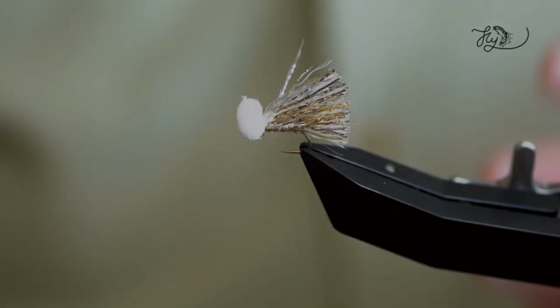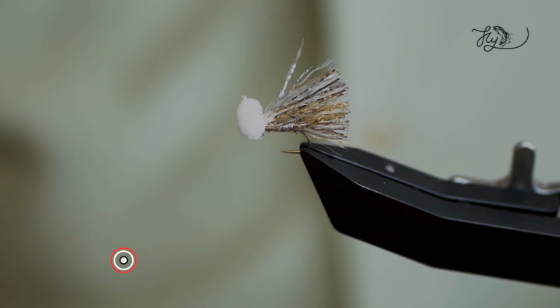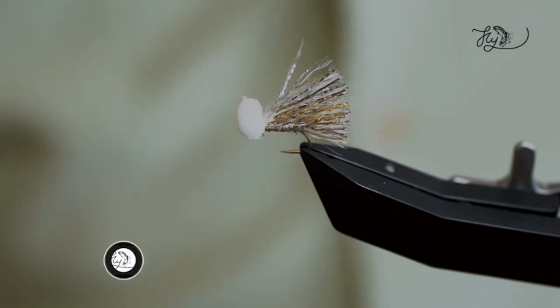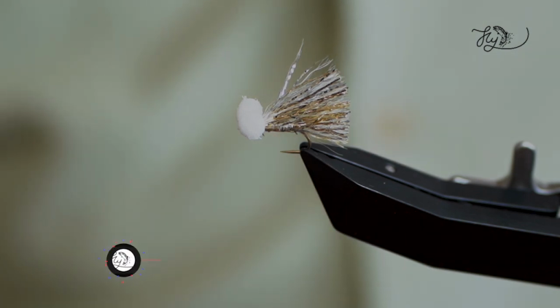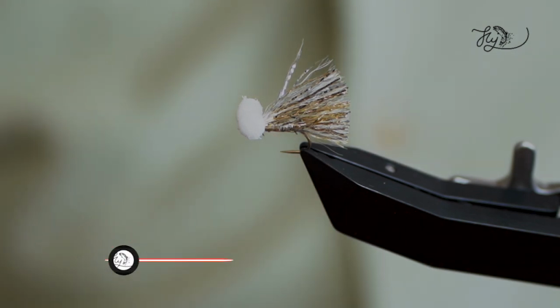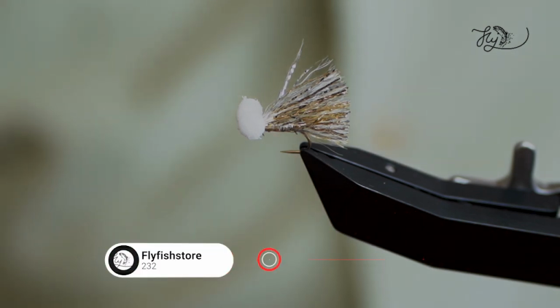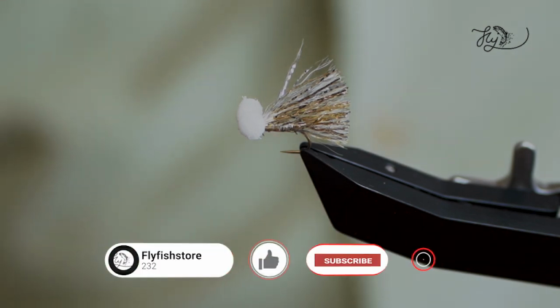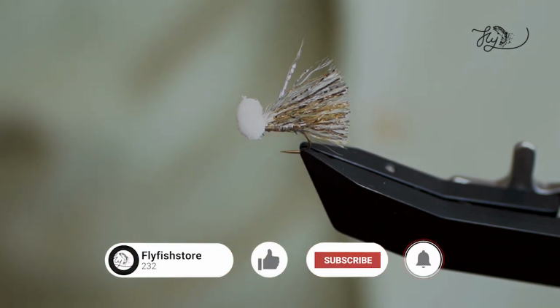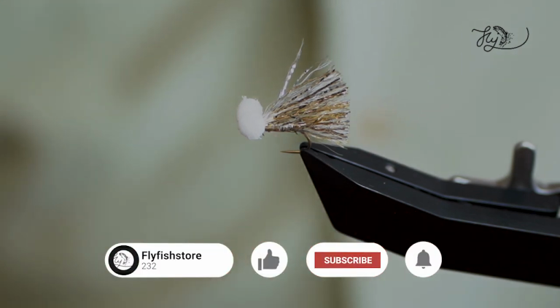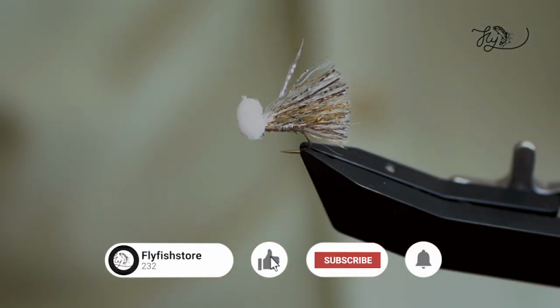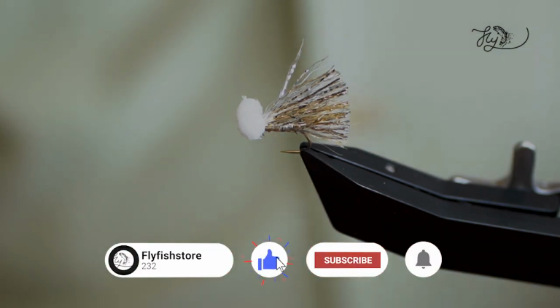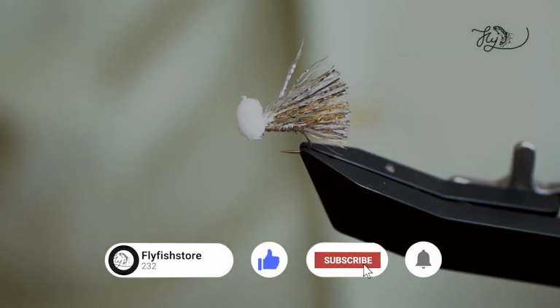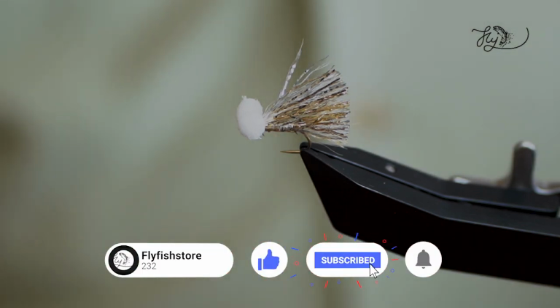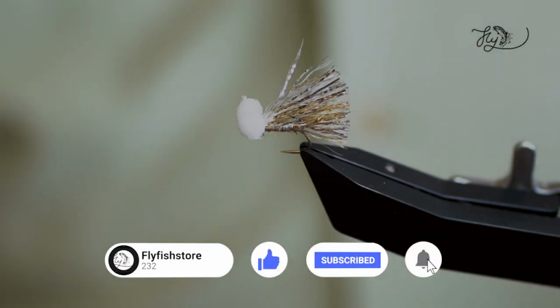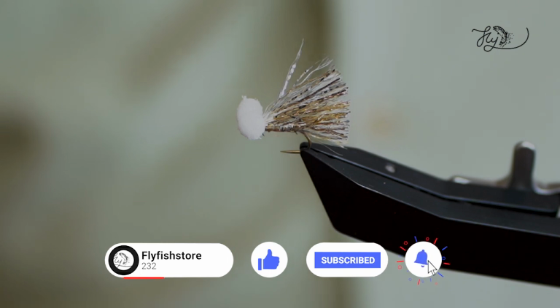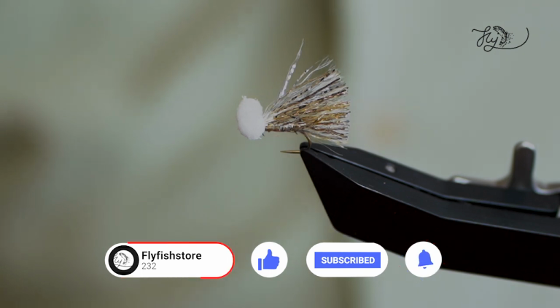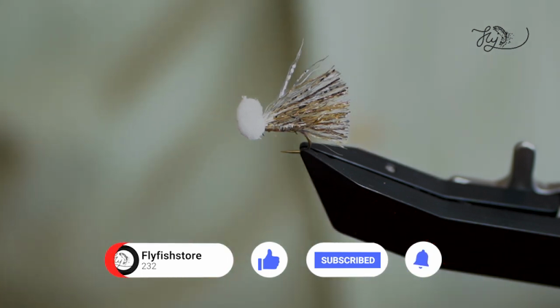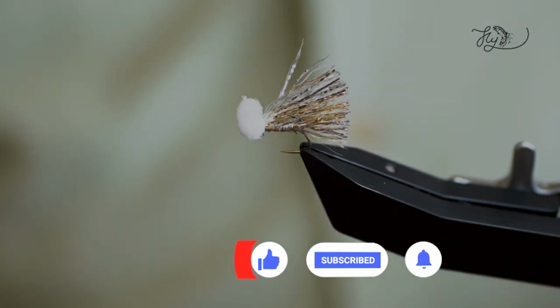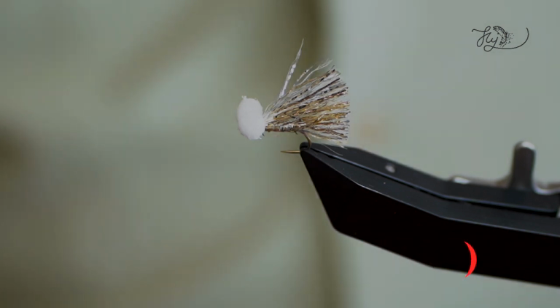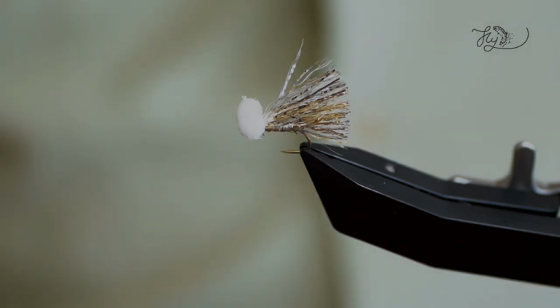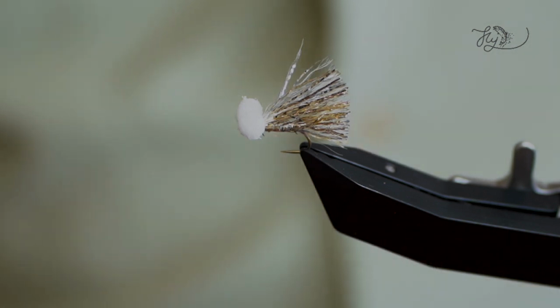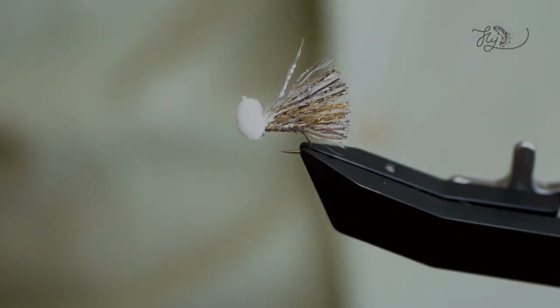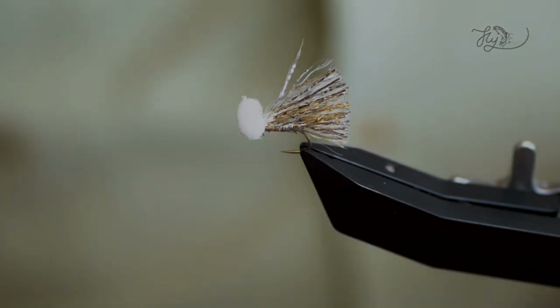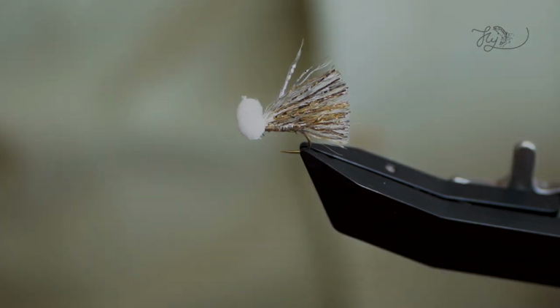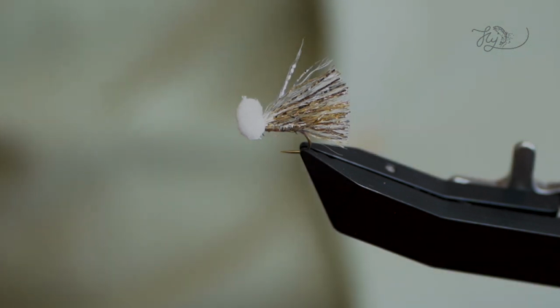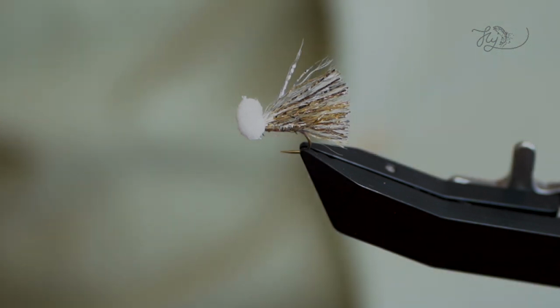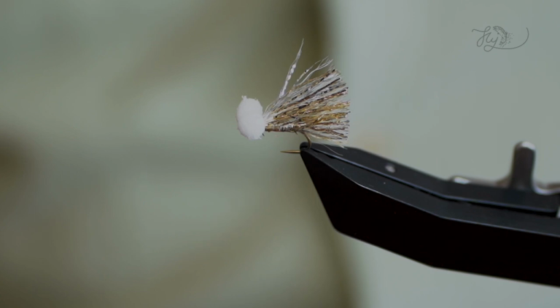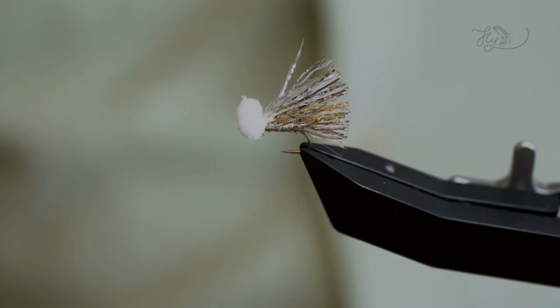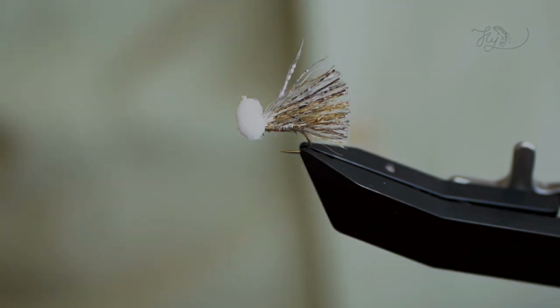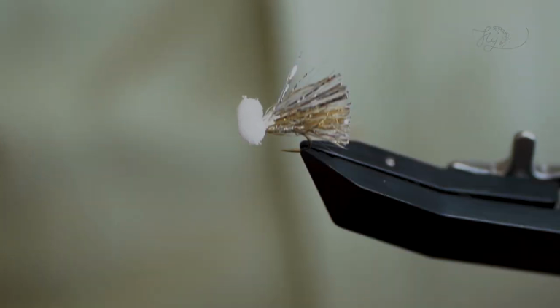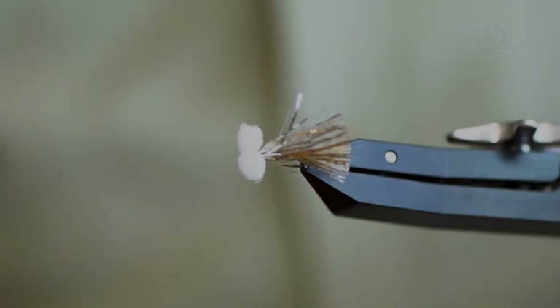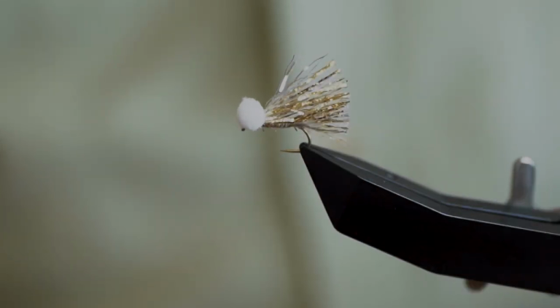That's a really simple and easy sparkler booby for fishing on the sunk lines when the weather gets a little bit hotter. Because normally what happens is the fish will drop deeper and they won't really feed, so you're looking for something to trigger that aggressive response. So that's the sparkler booby.